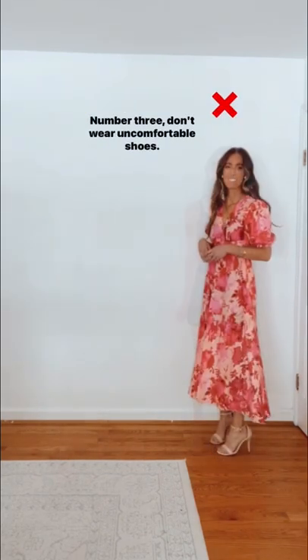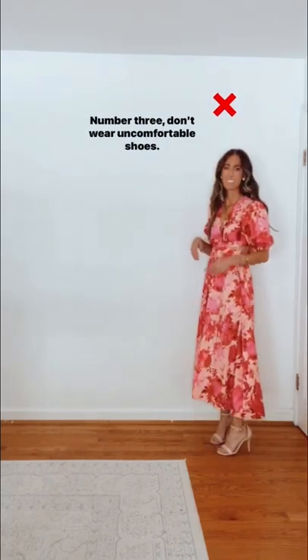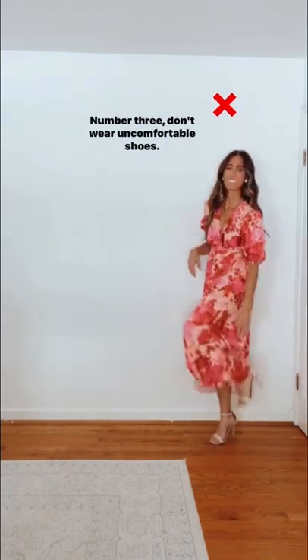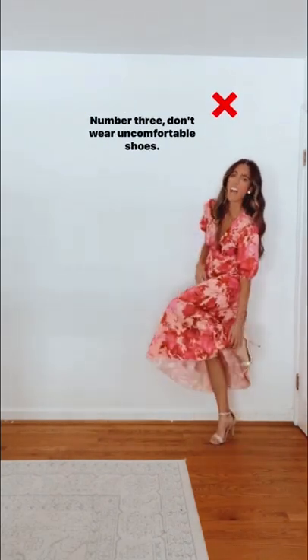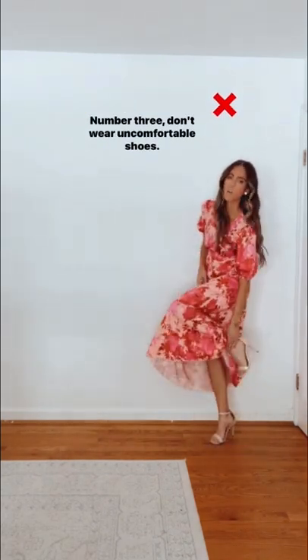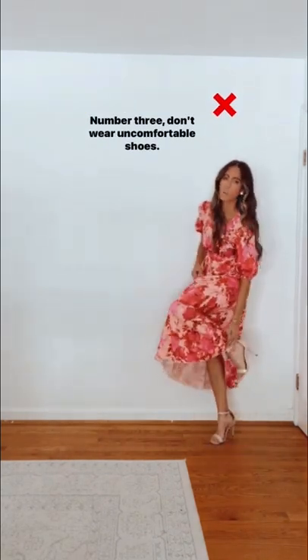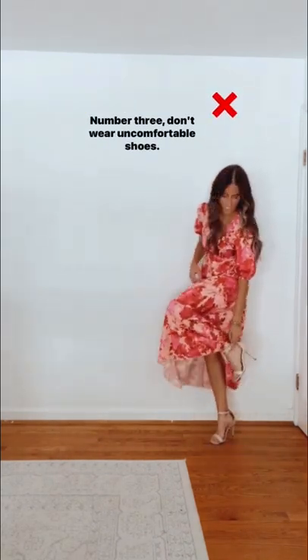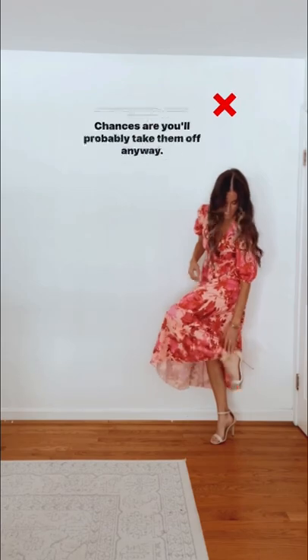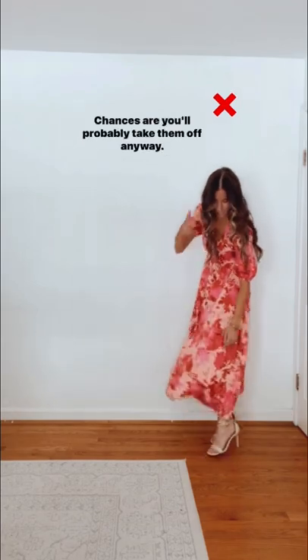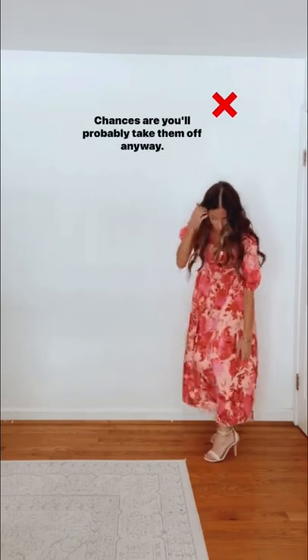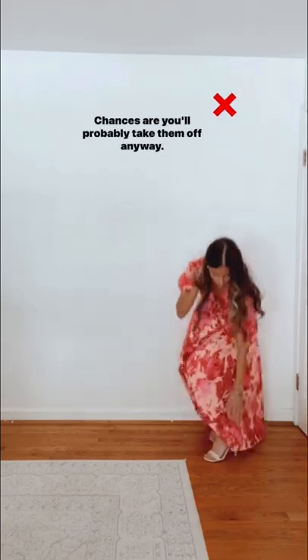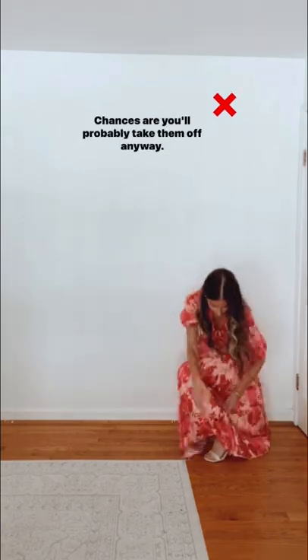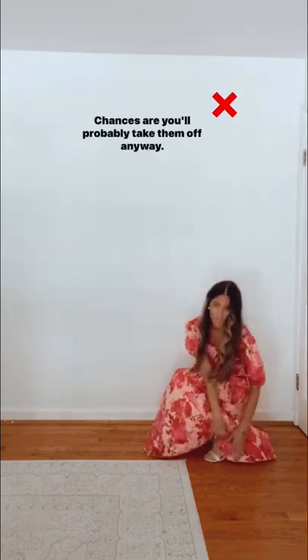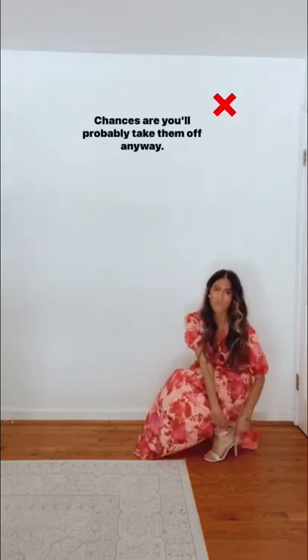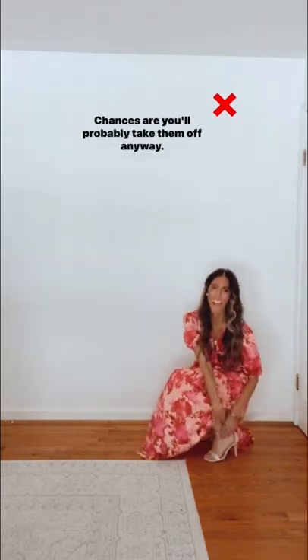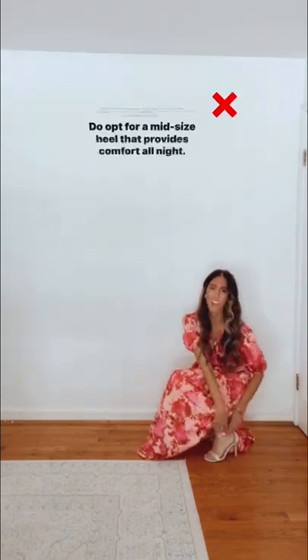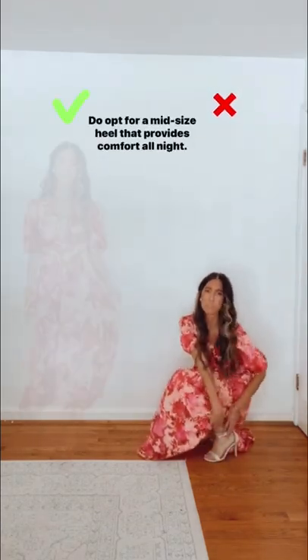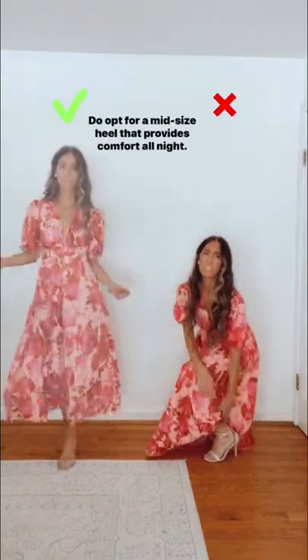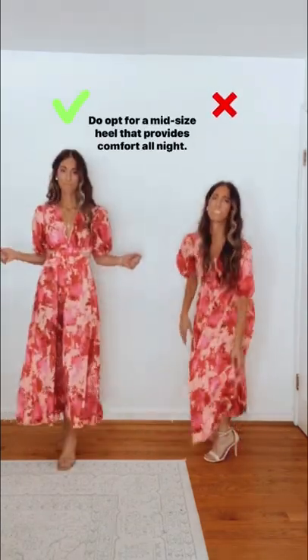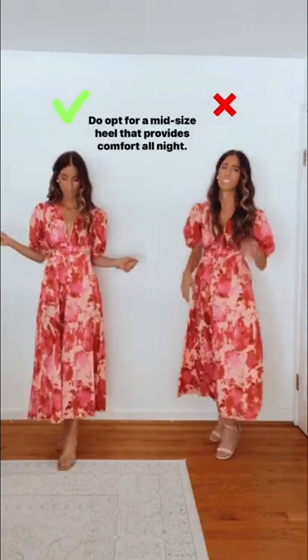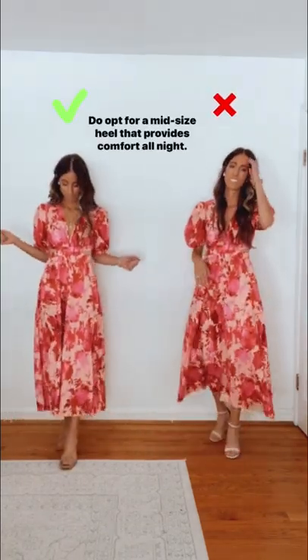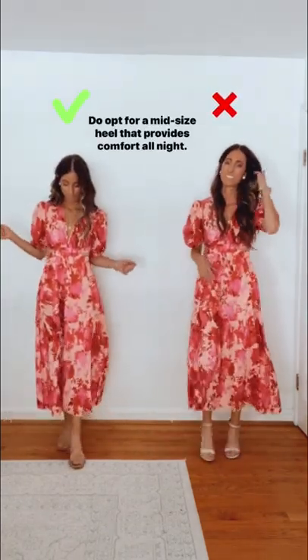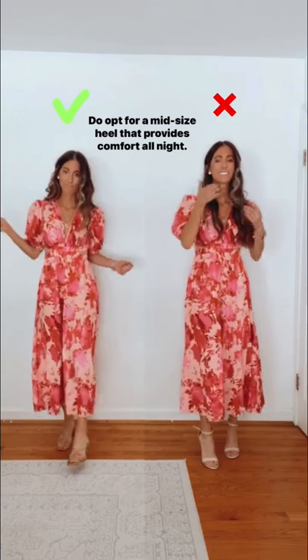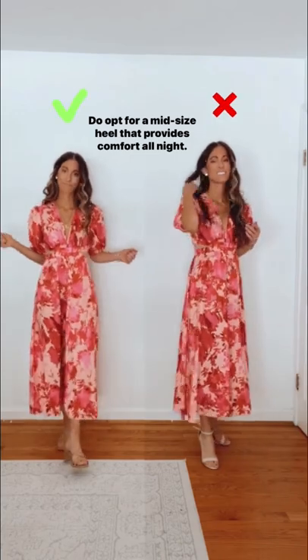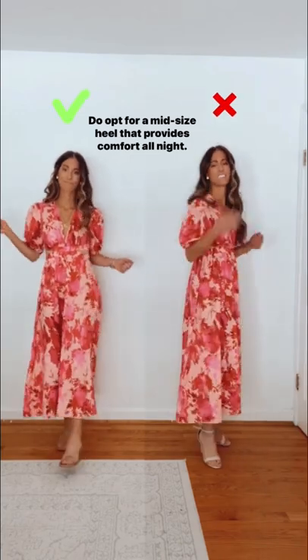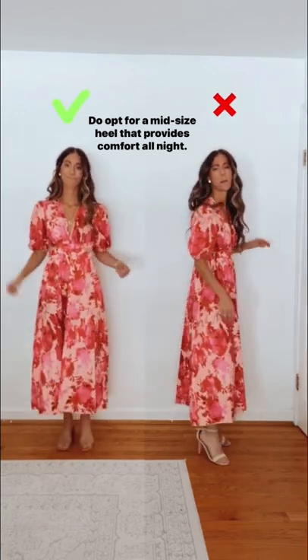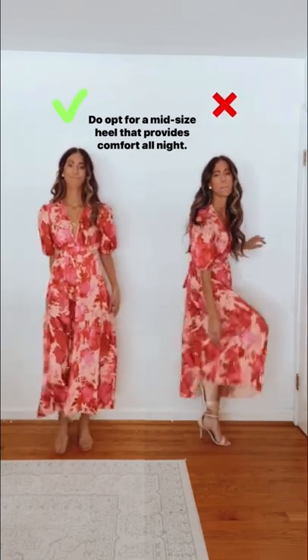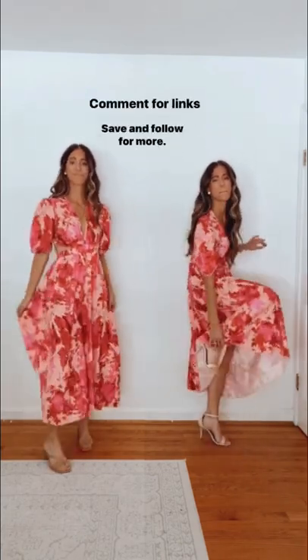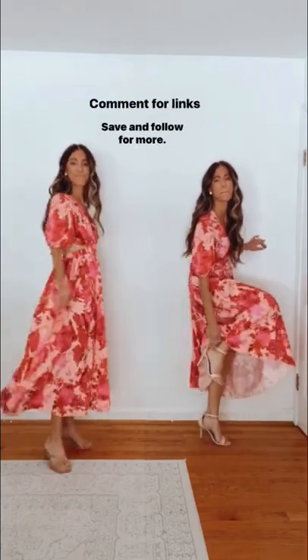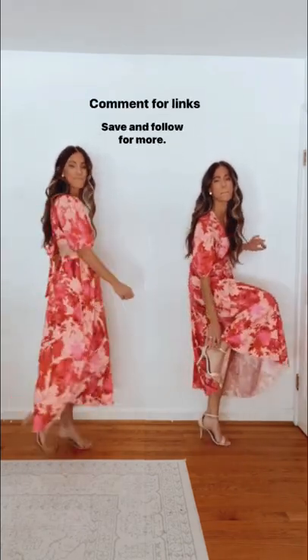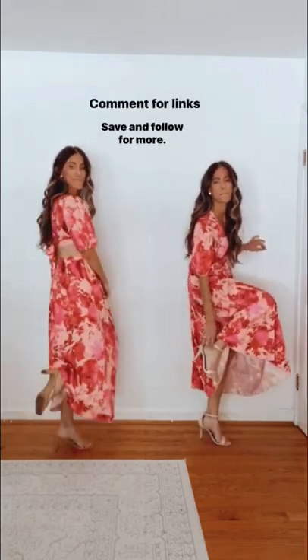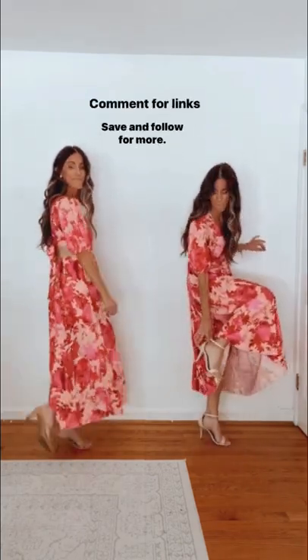Number three, don't wear uncomfortable shoes. Chances are you'll probably take them off anyway. Do opt for a midsize wide heel that provides comfort all night. Save and follow for more.